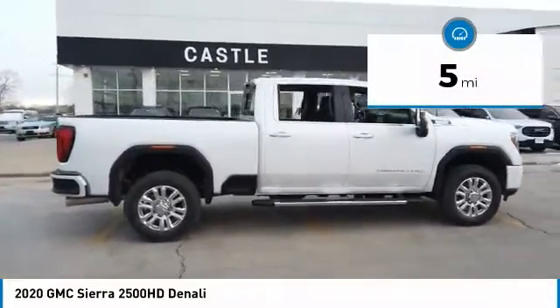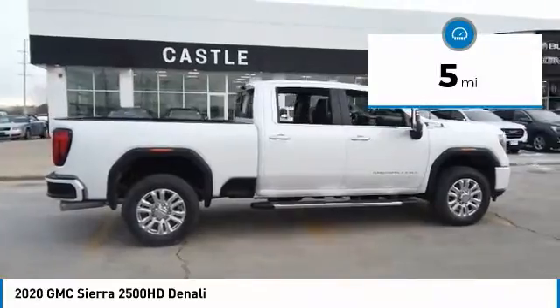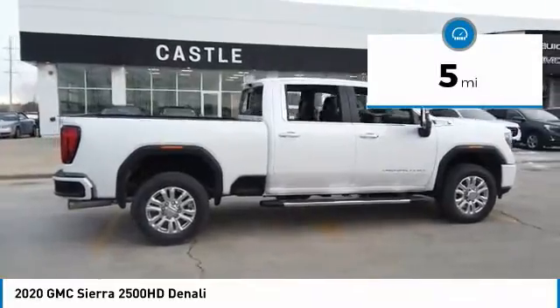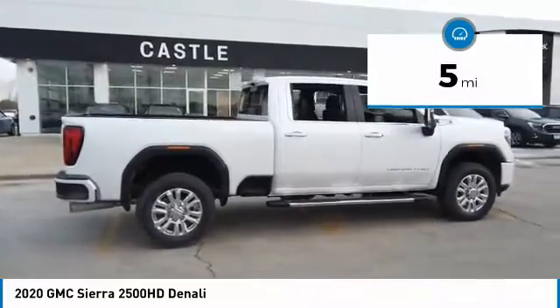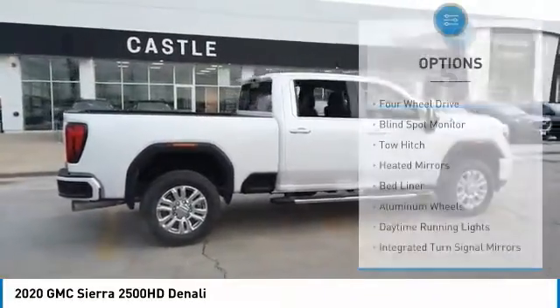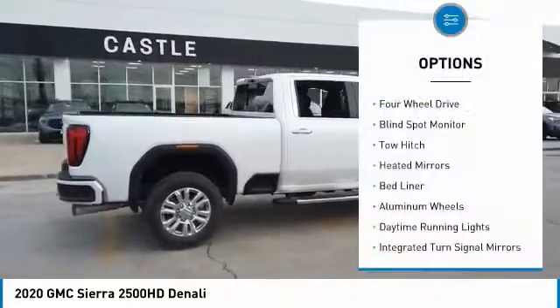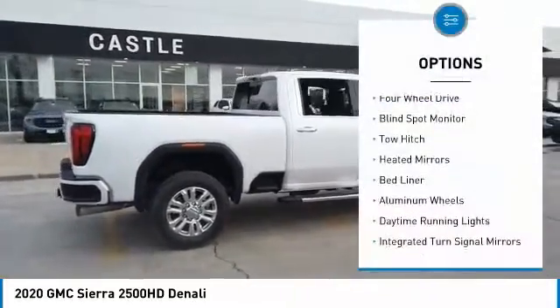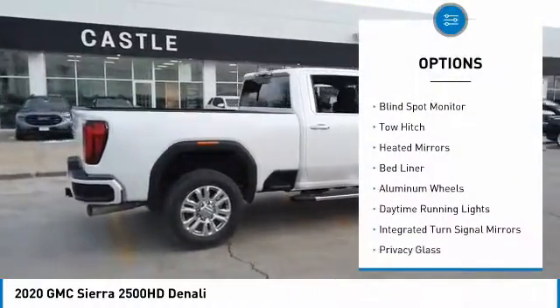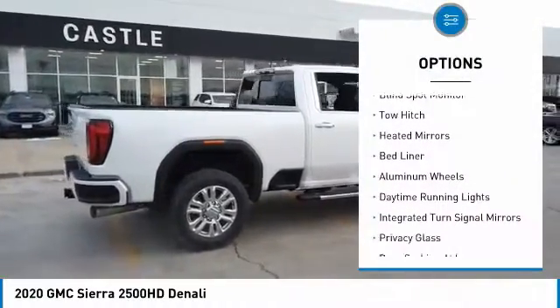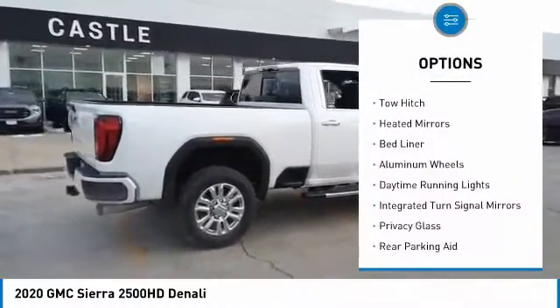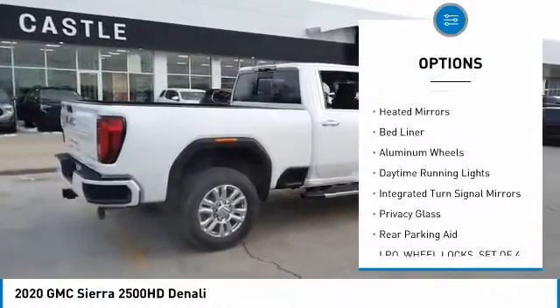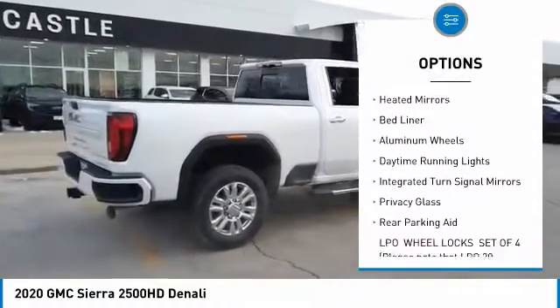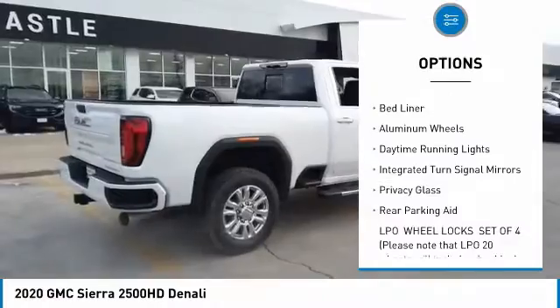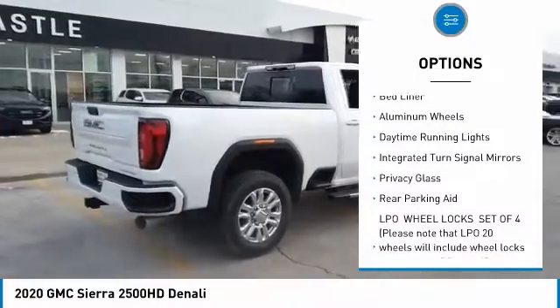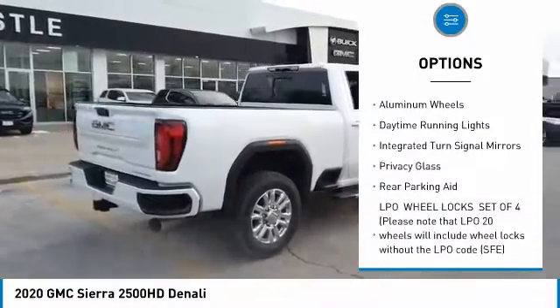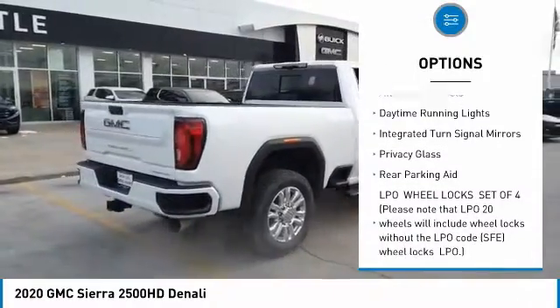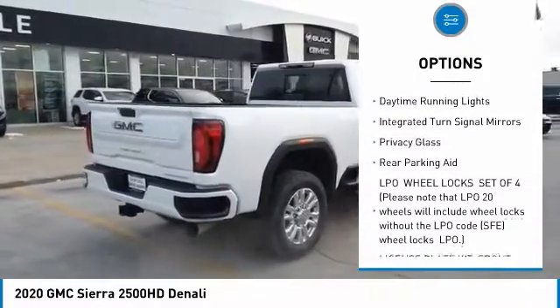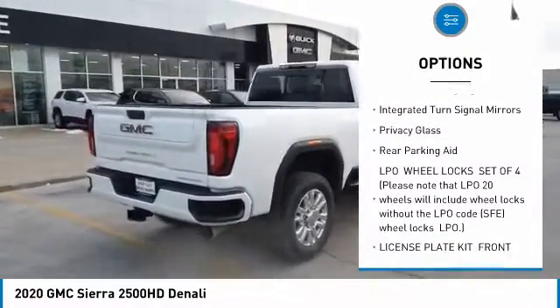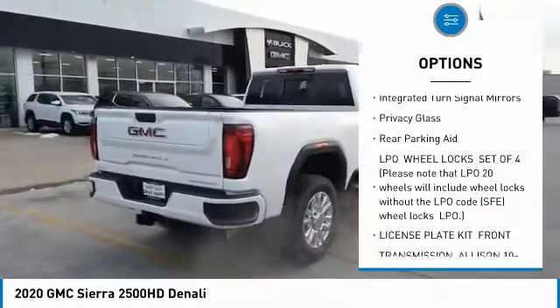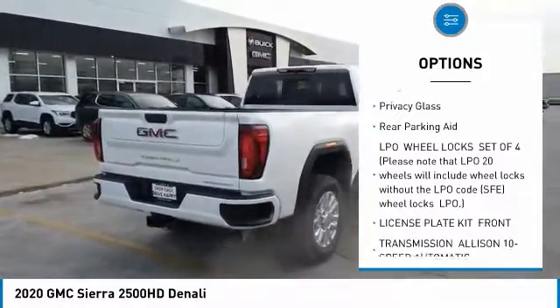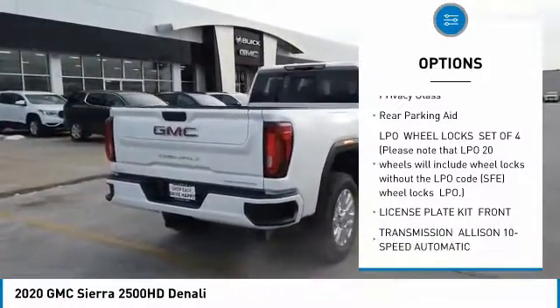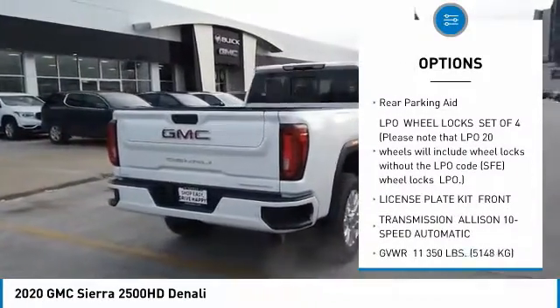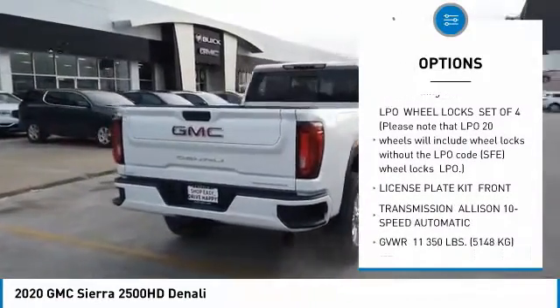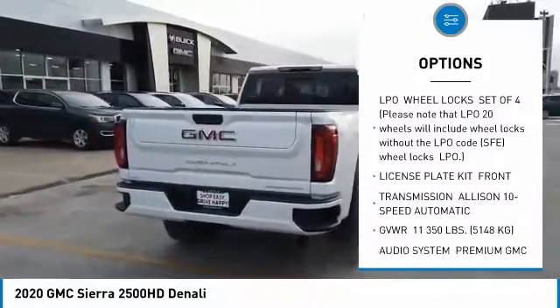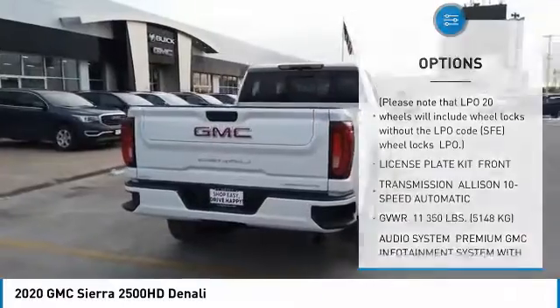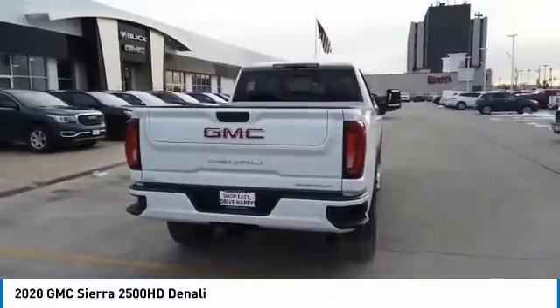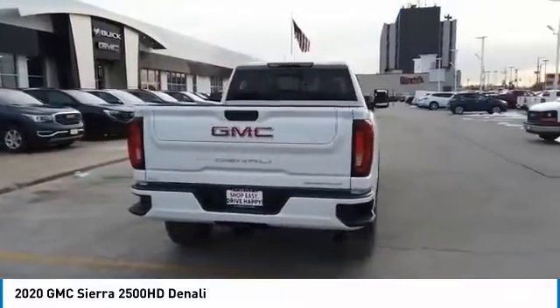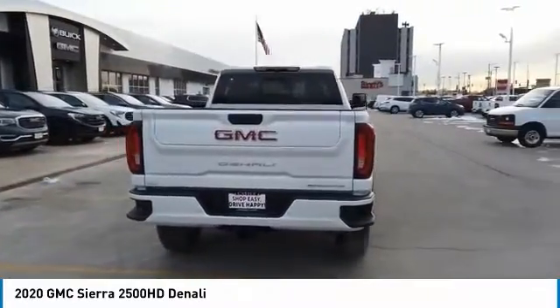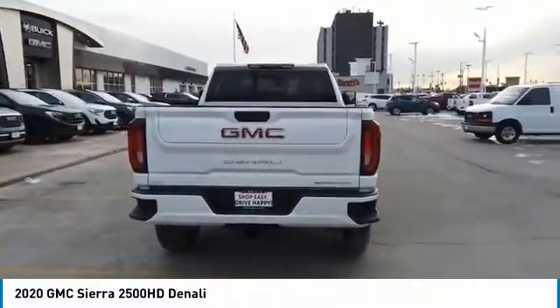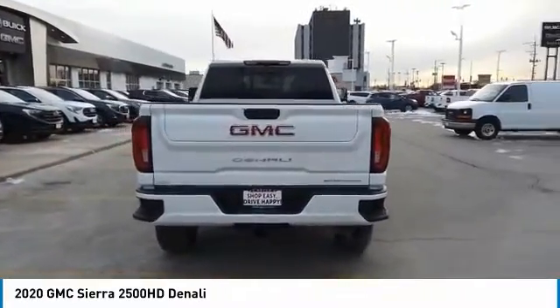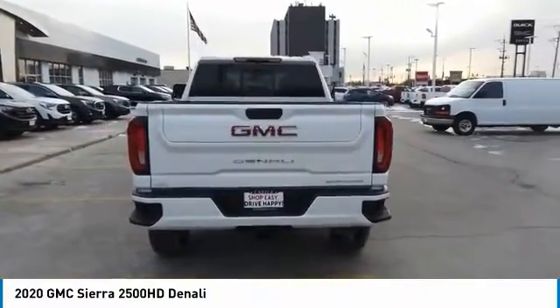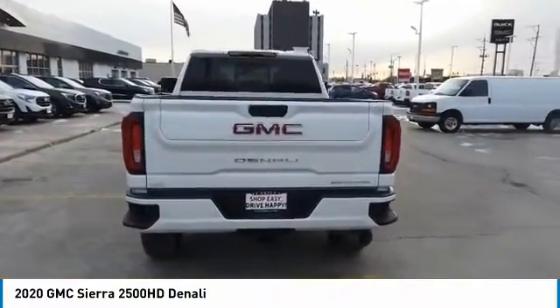Here are some of this vehicle's great options: four-wheel drive, blind spot monitor, tow hitch, heated mirrors, bed liner, aluminum wheels, daytime running lights, integrated turn signal mirrors, privacy glass, and rear parking aid.